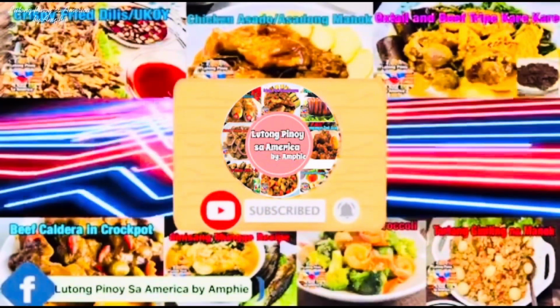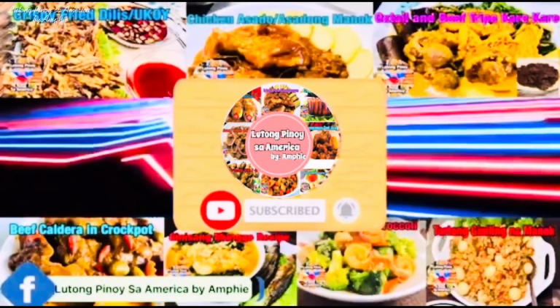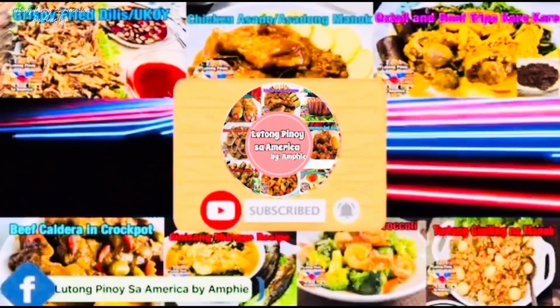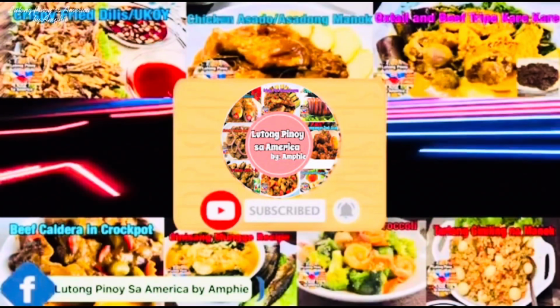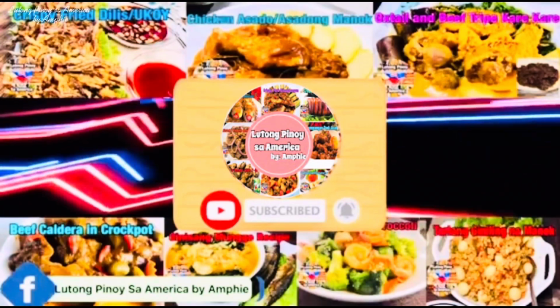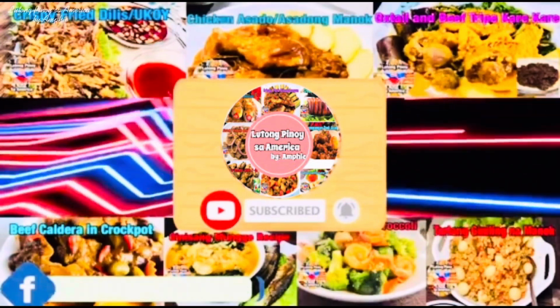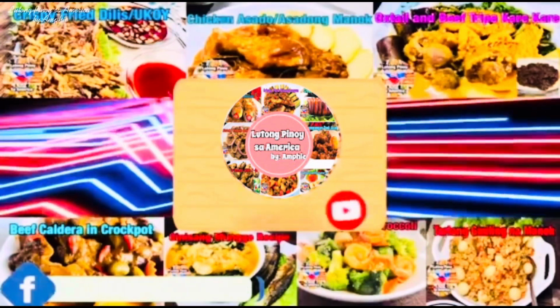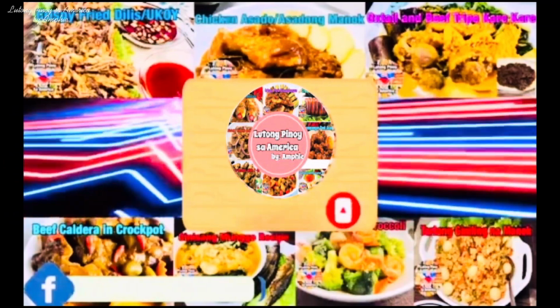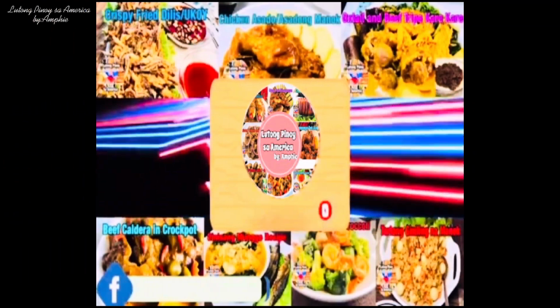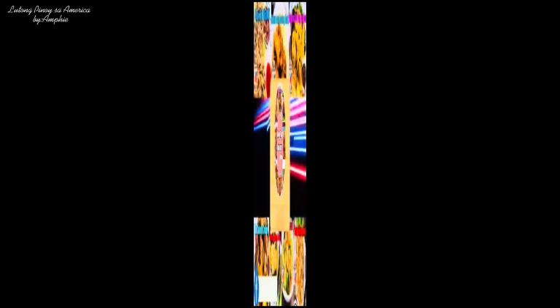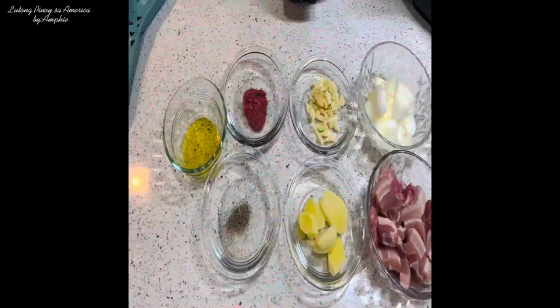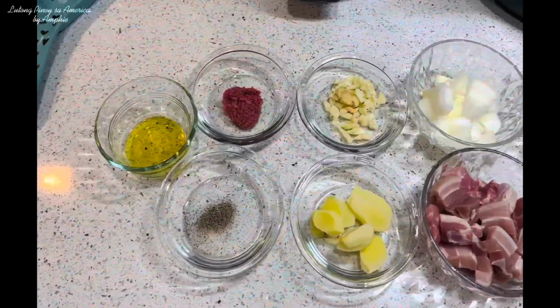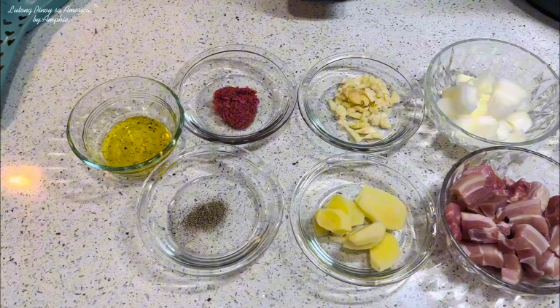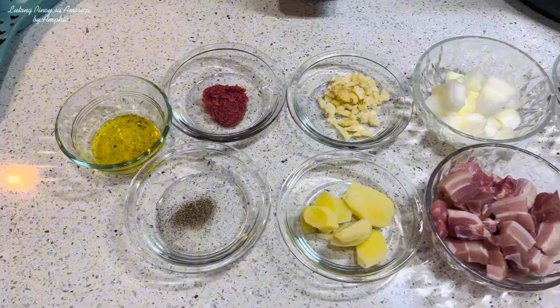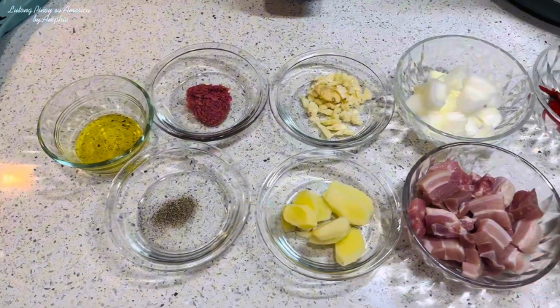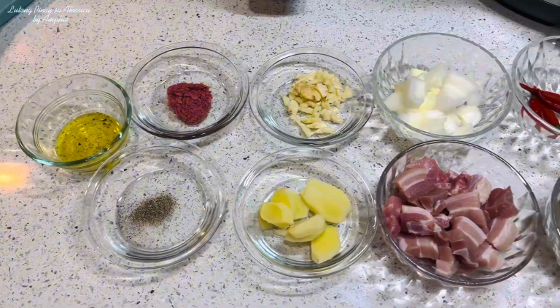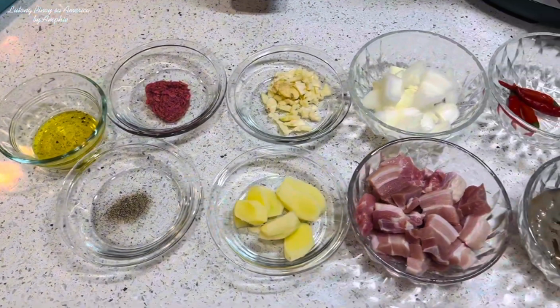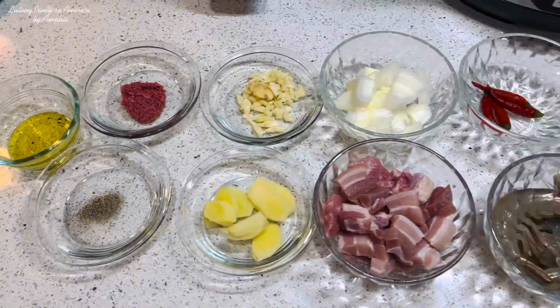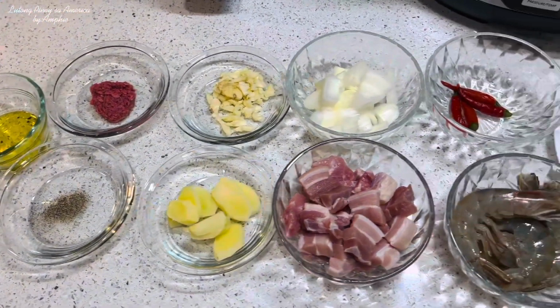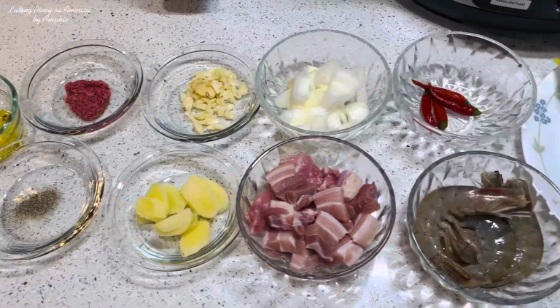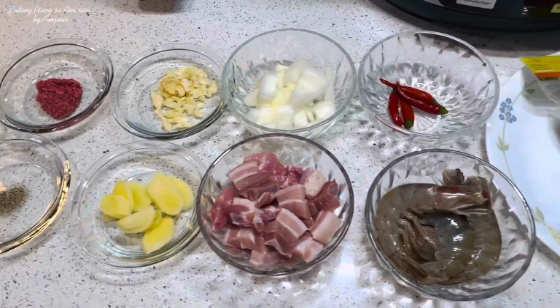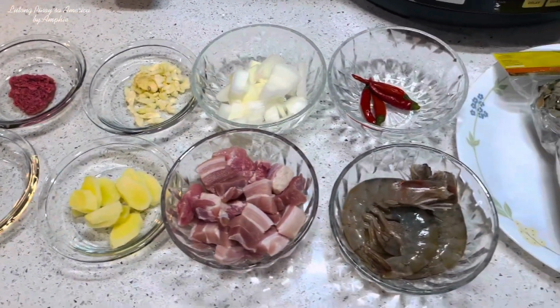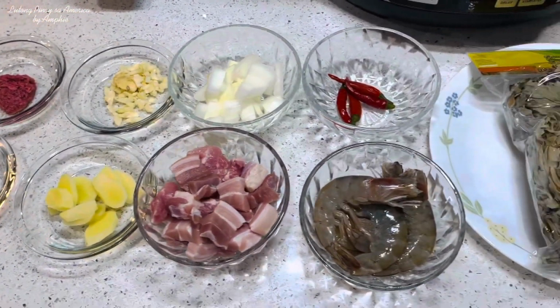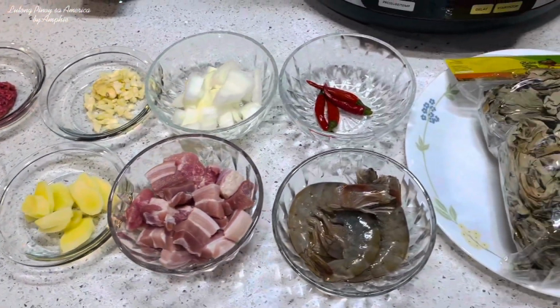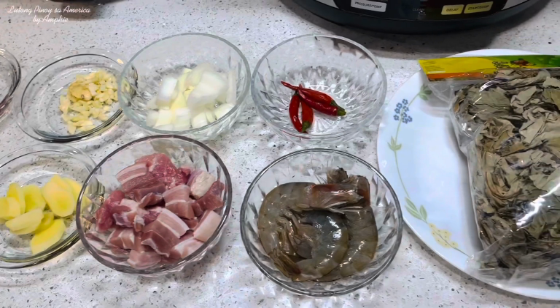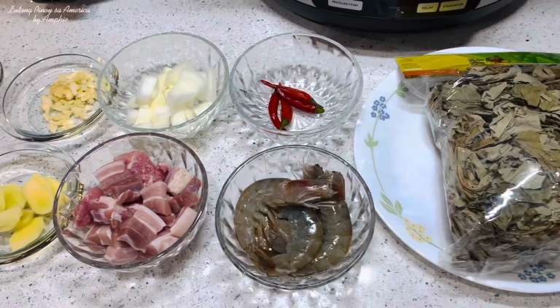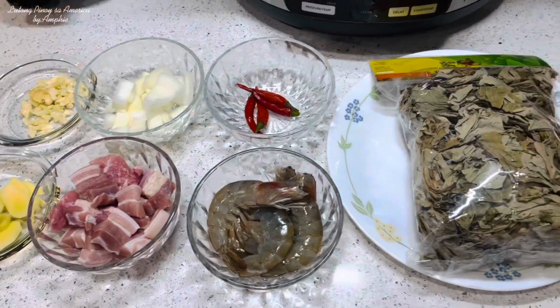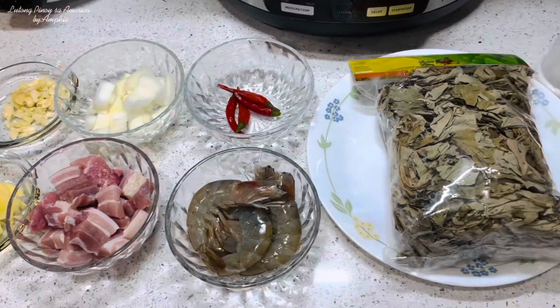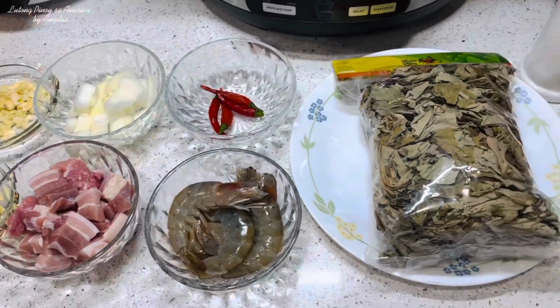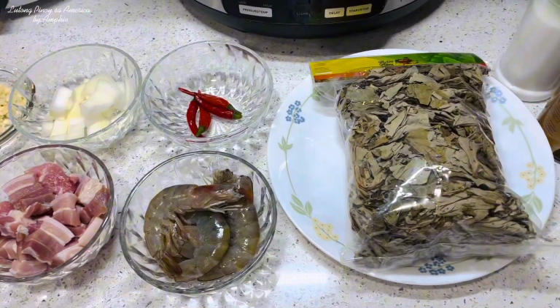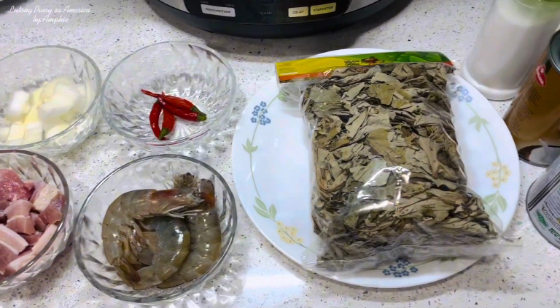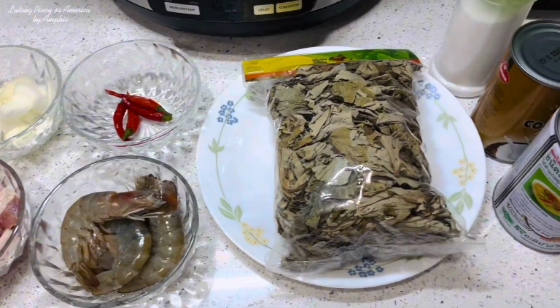Welcome back to Lutong Pinay sa America. For today's video, magluluto po tayo ng creamy laing.